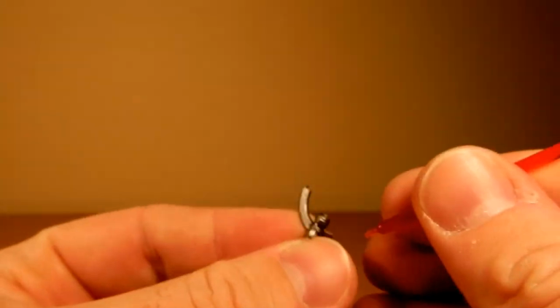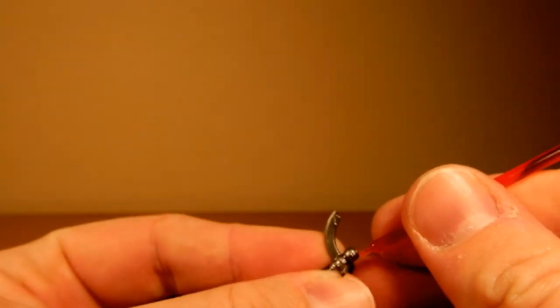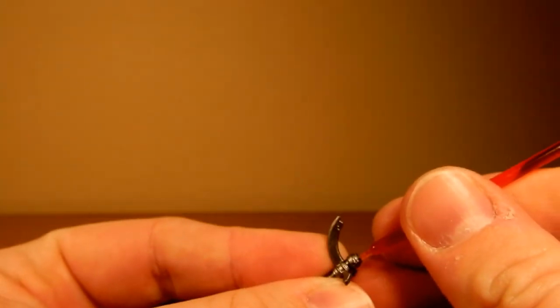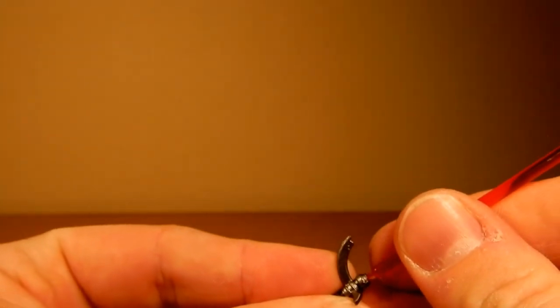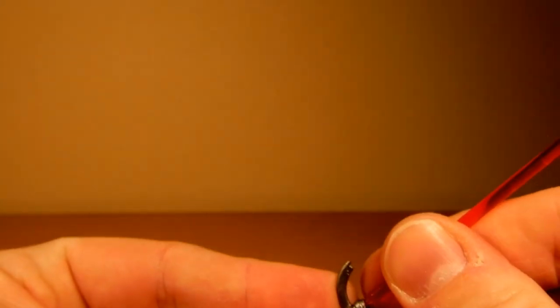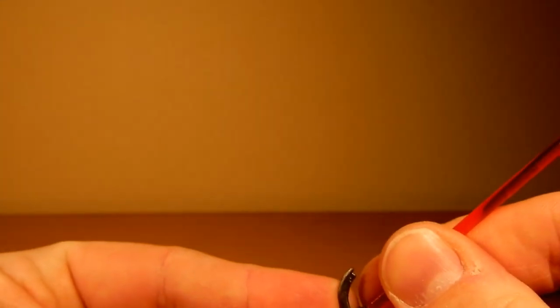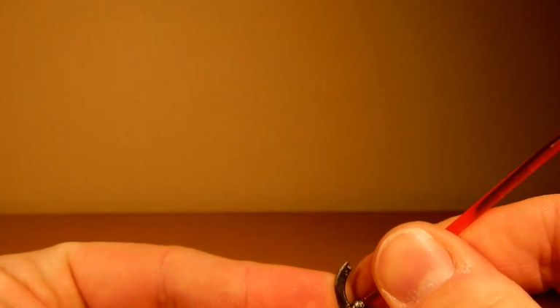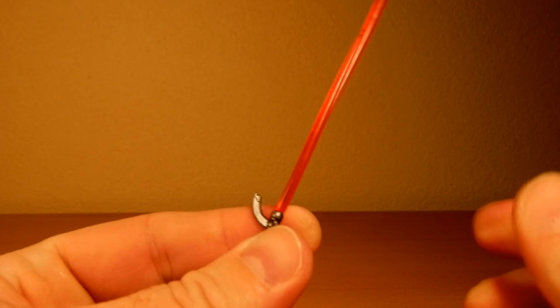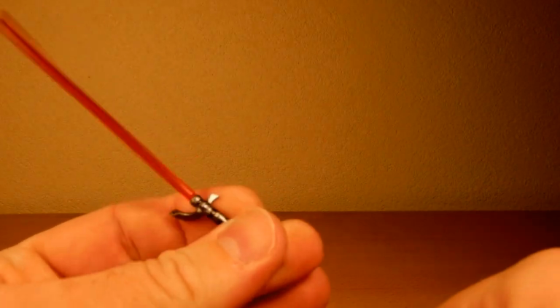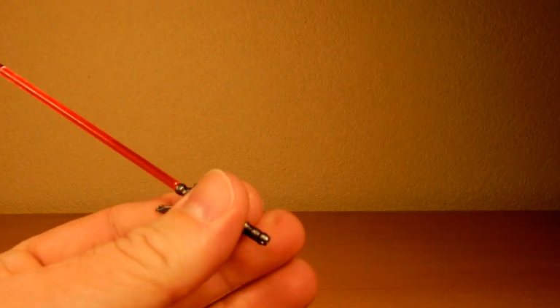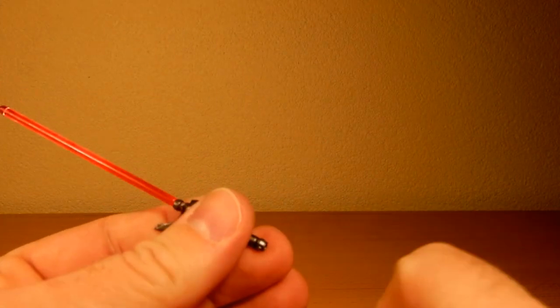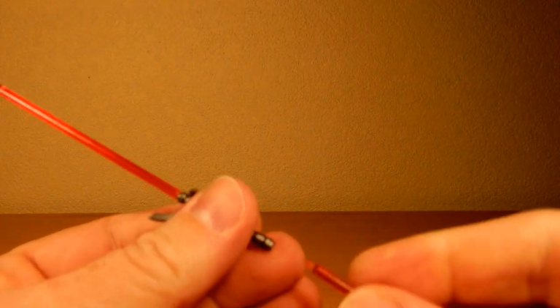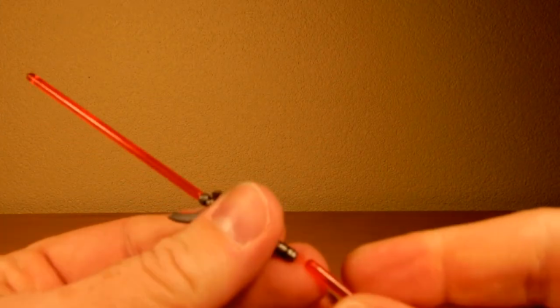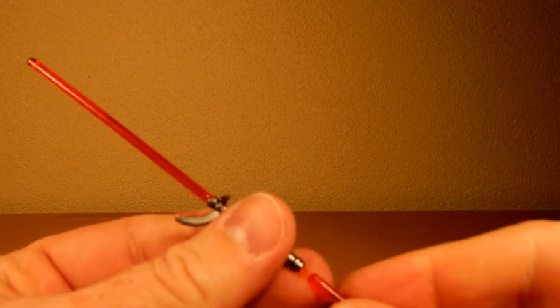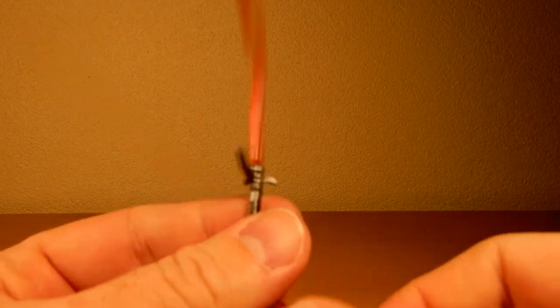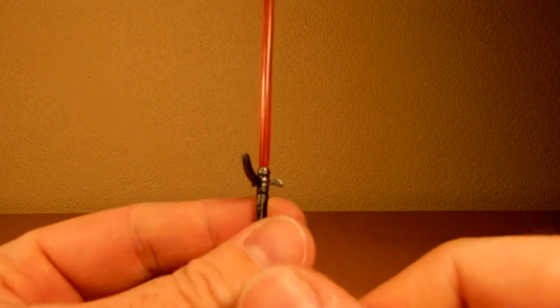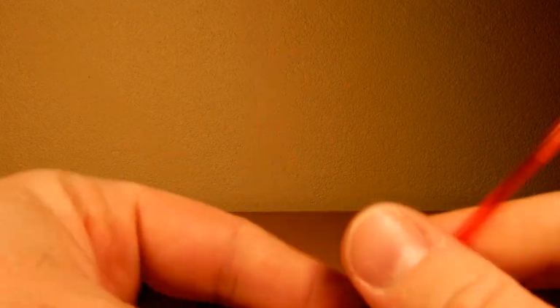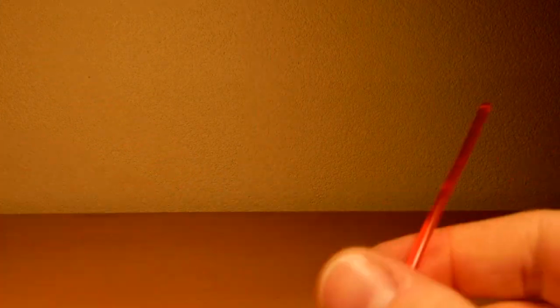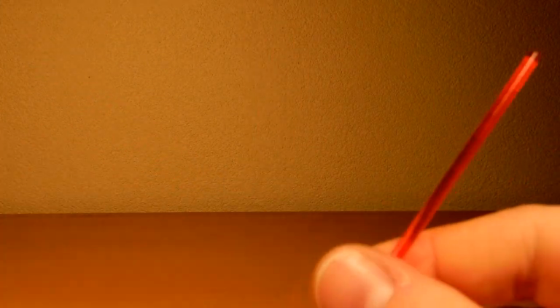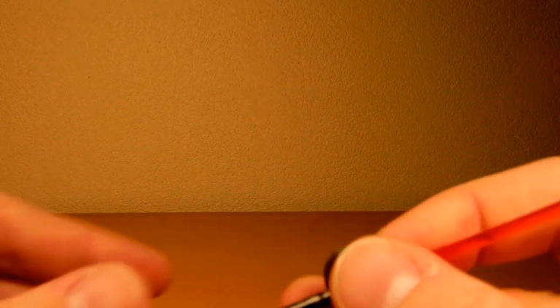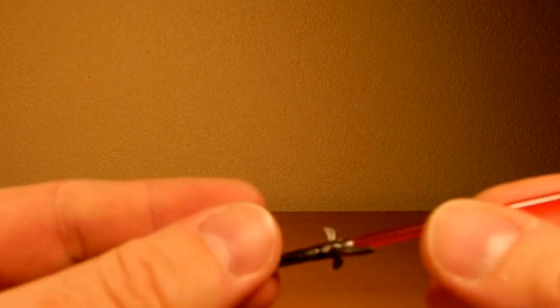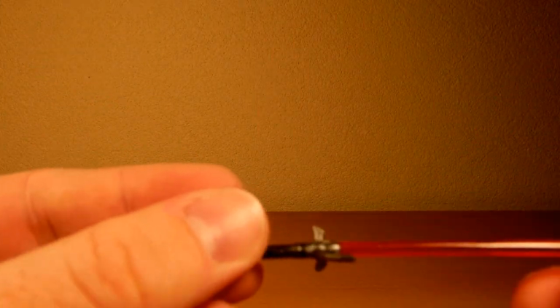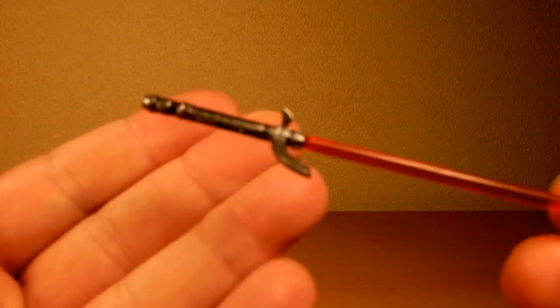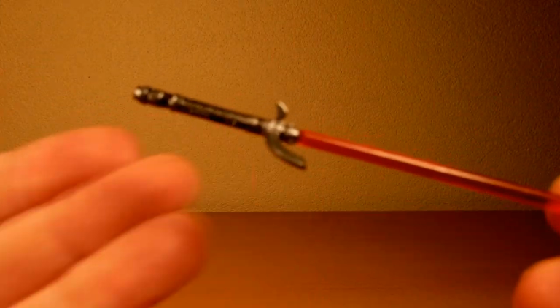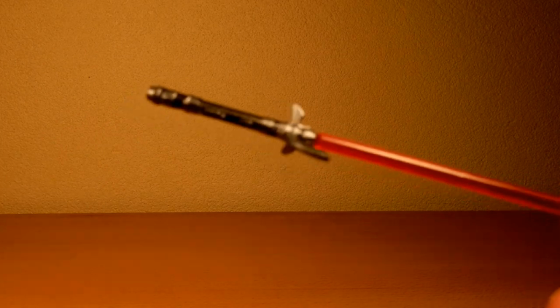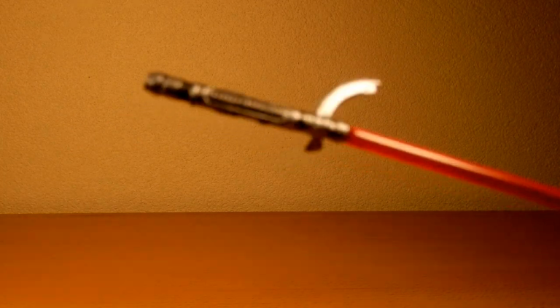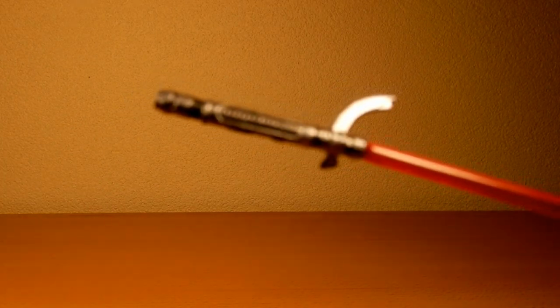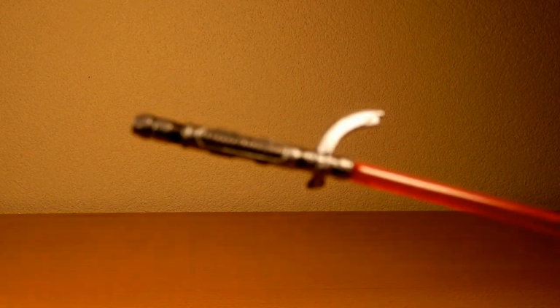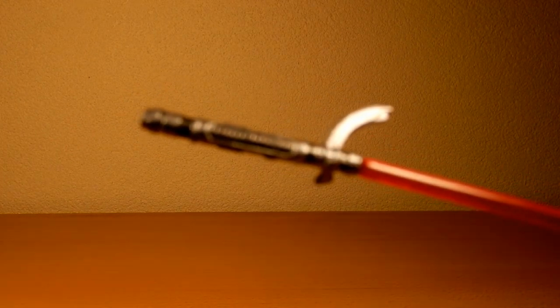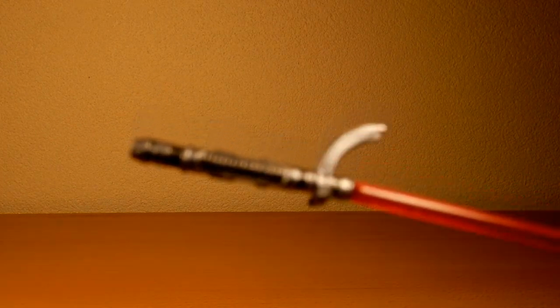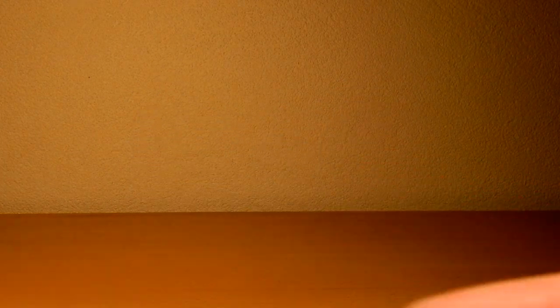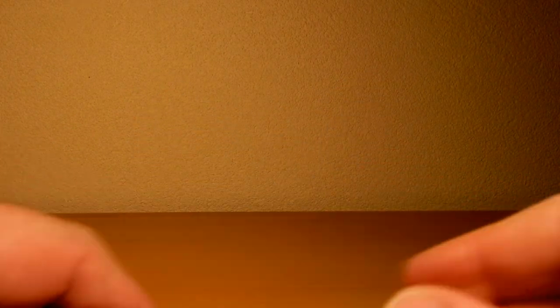They're not too bad. It's a cool hilt. I like it. It's nice to have a Darth Maul with this look, because I dig it.